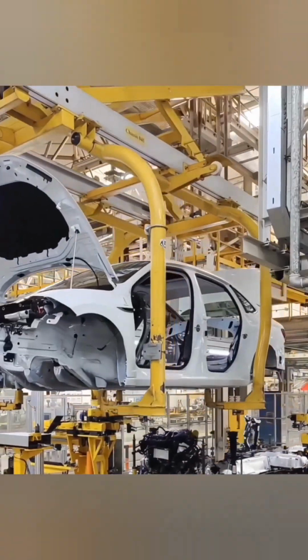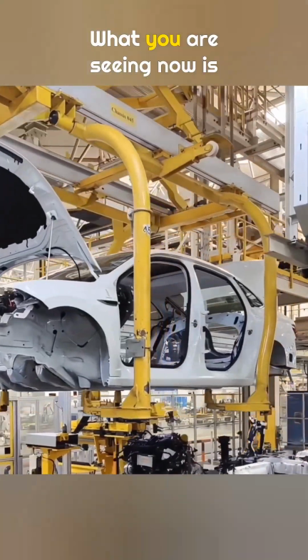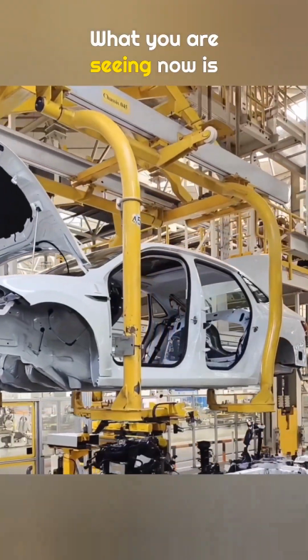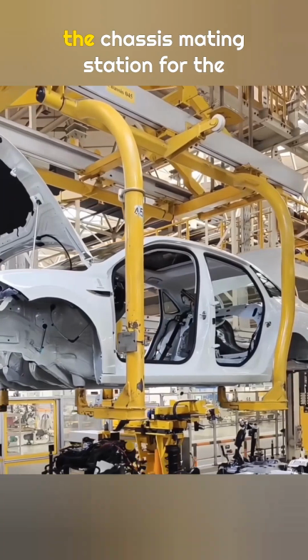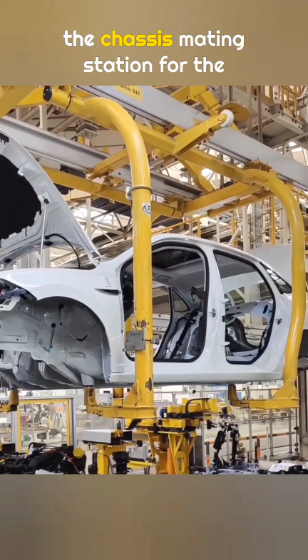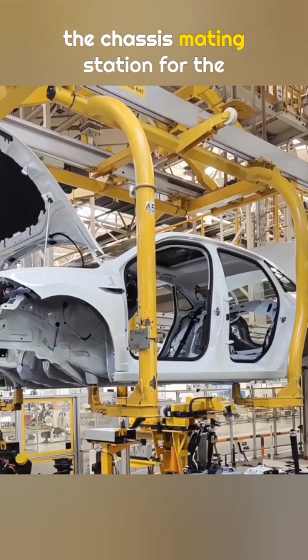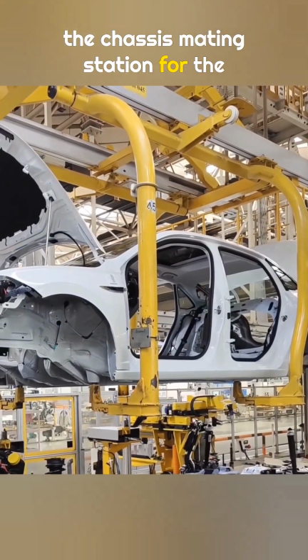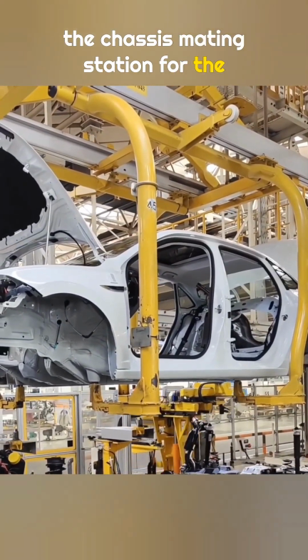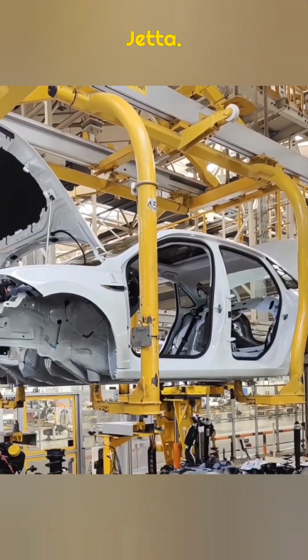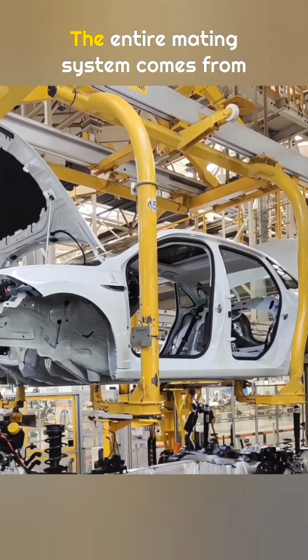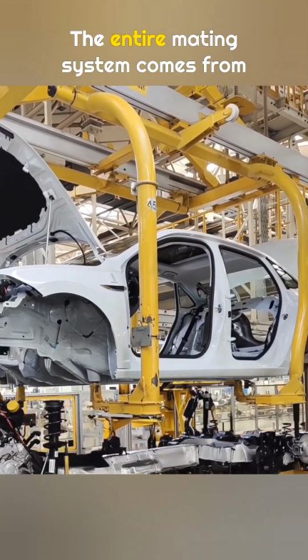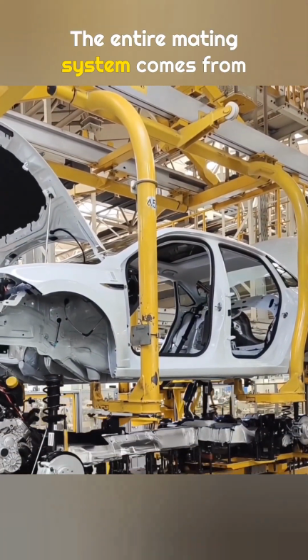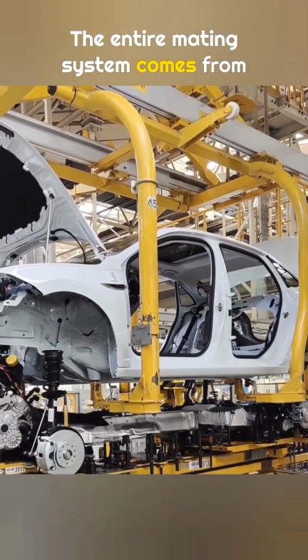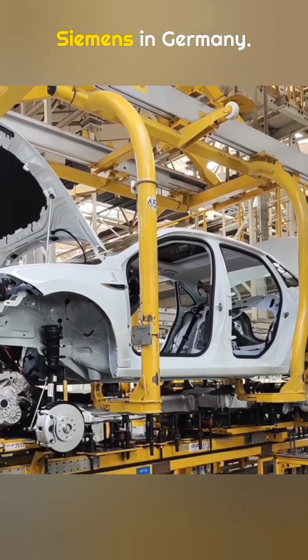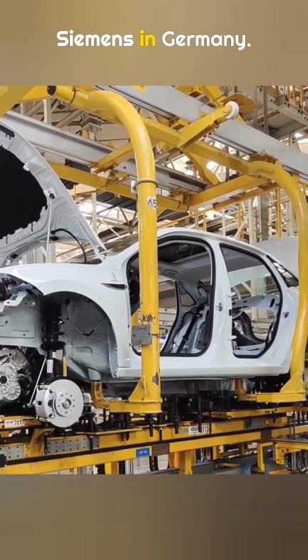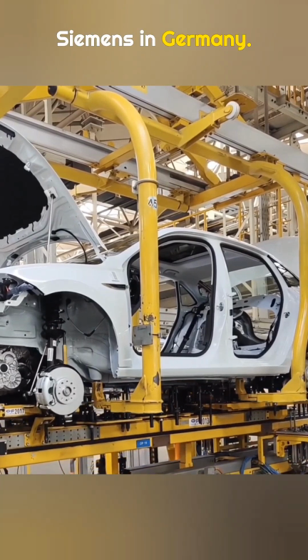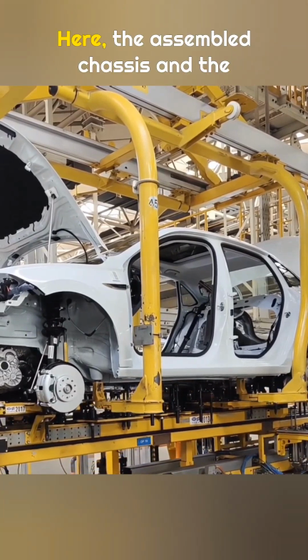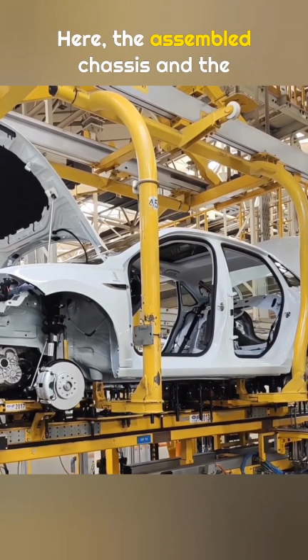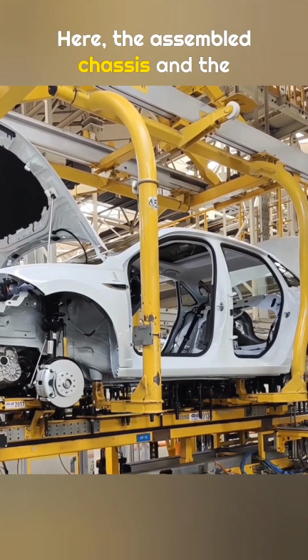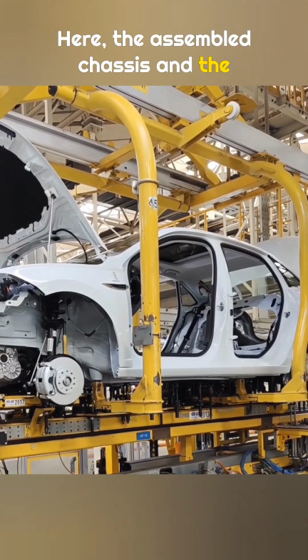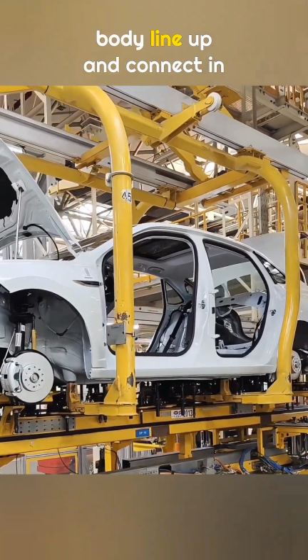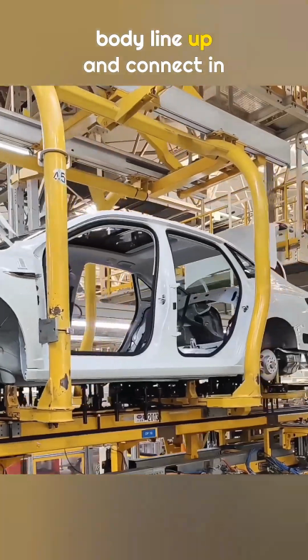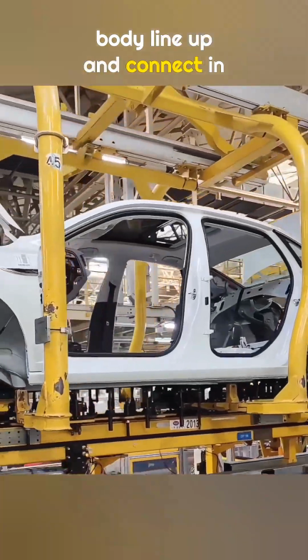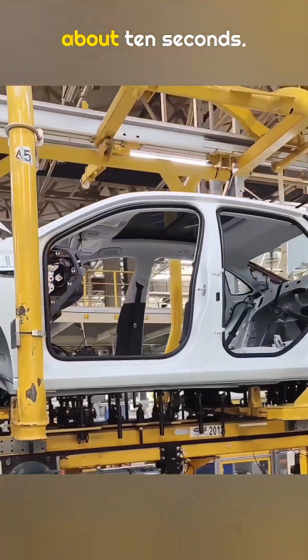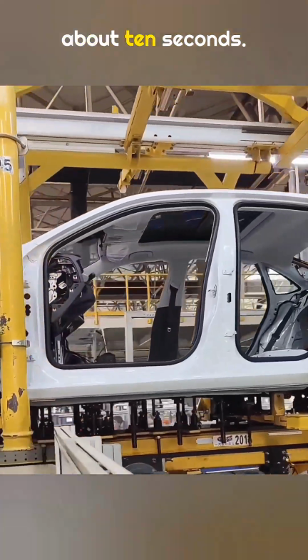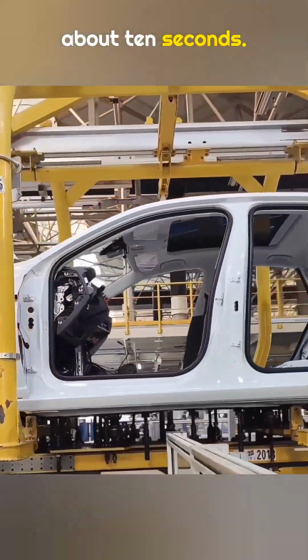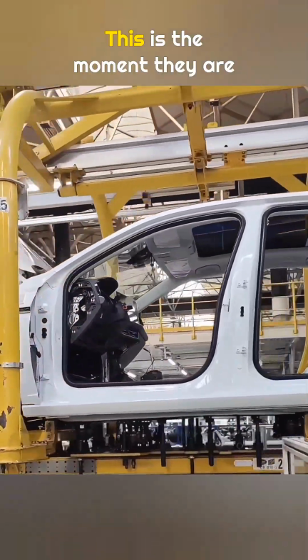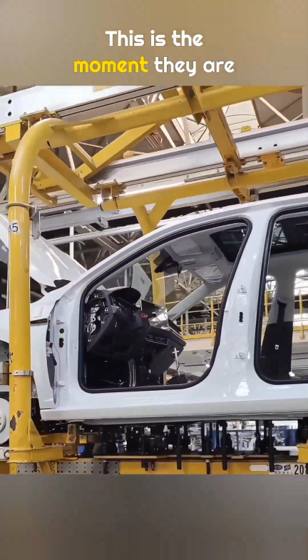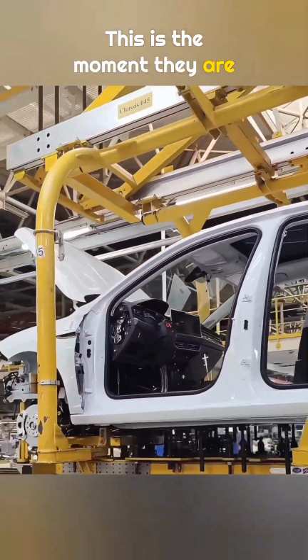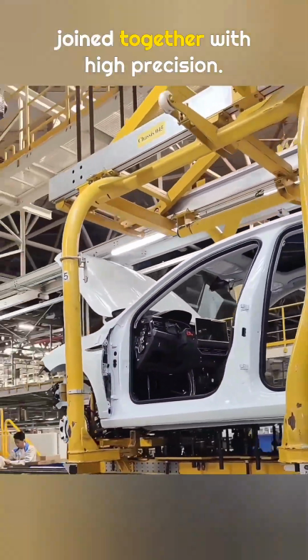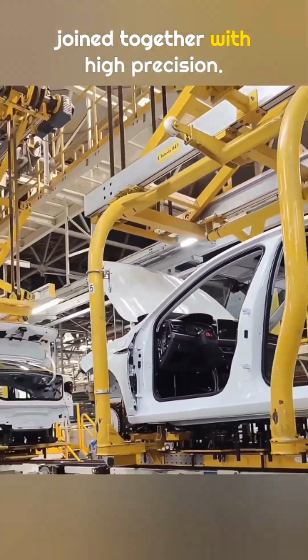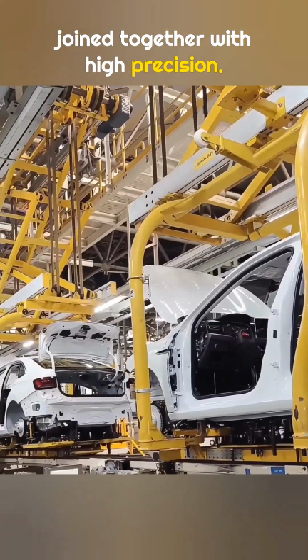What you are seeing now is the chassis mating station for the Jetta. The entire mating system comes from Siemens in Germany. Here, the assembled chassis and the body line up and connect in about 10 seconds. This is the moment they are joined together with high precision.